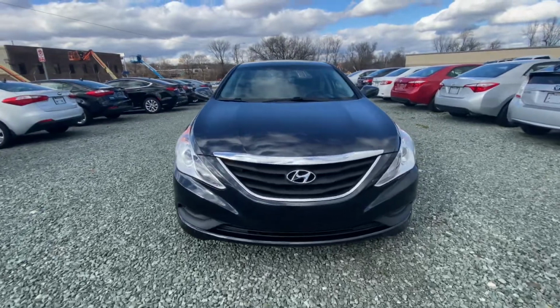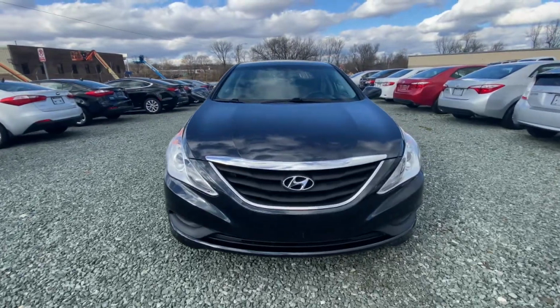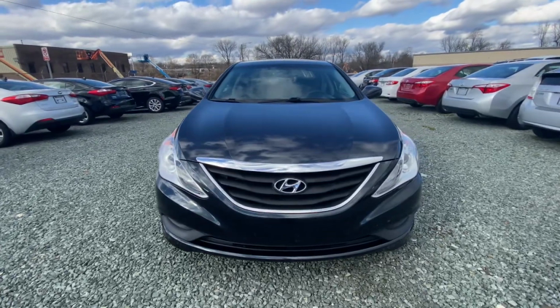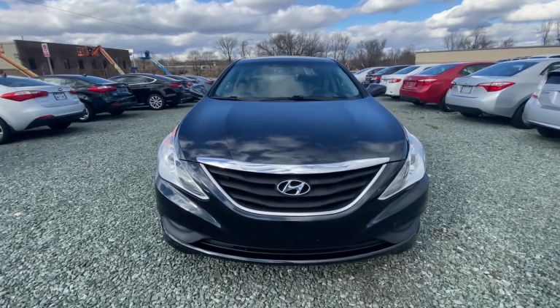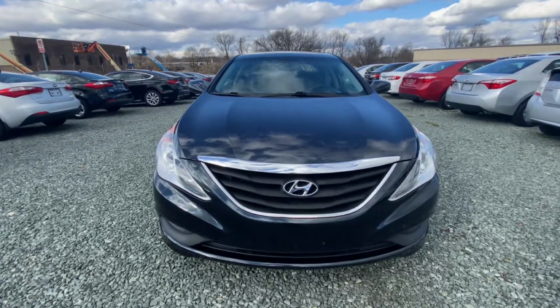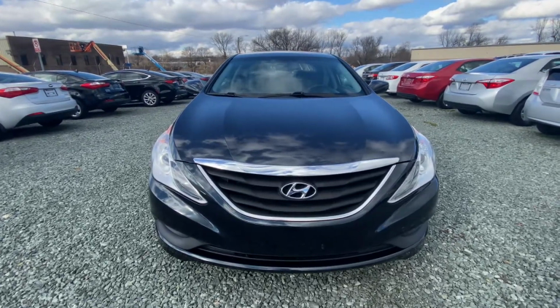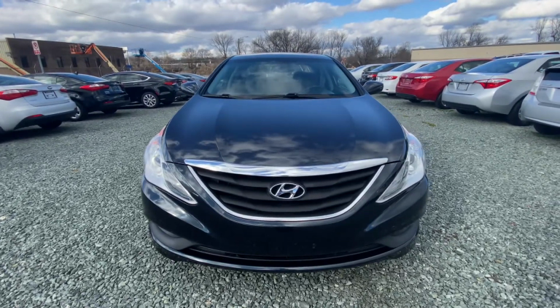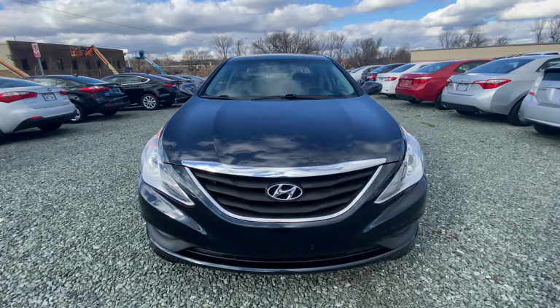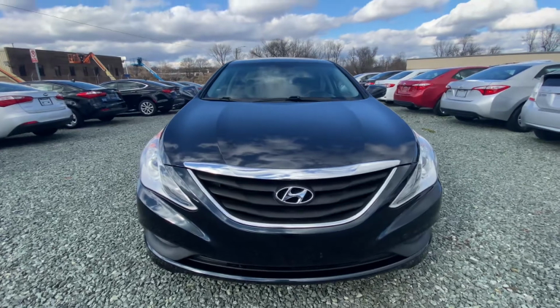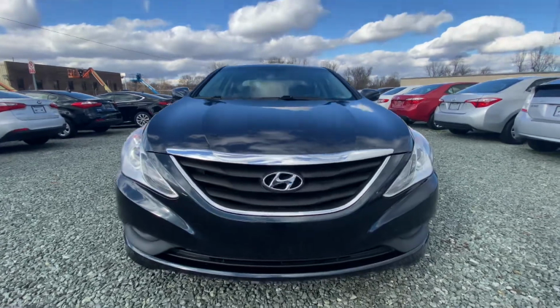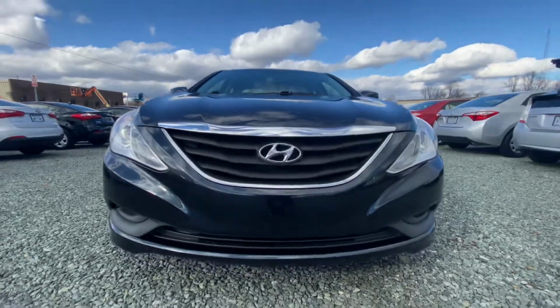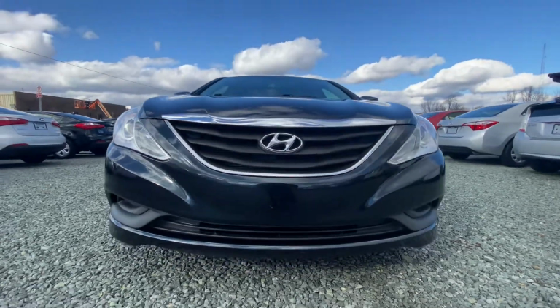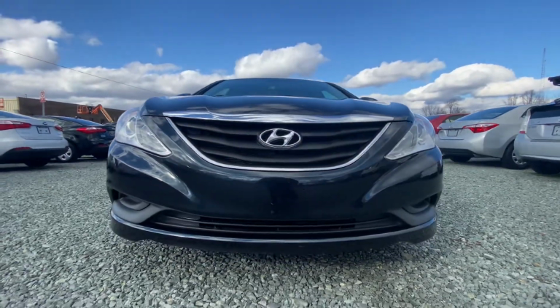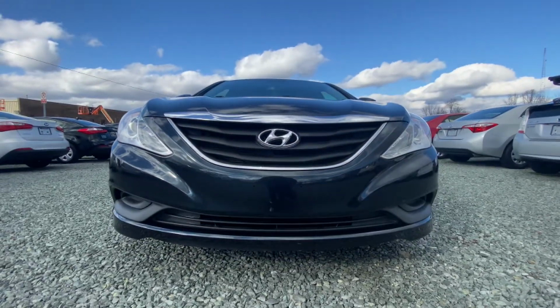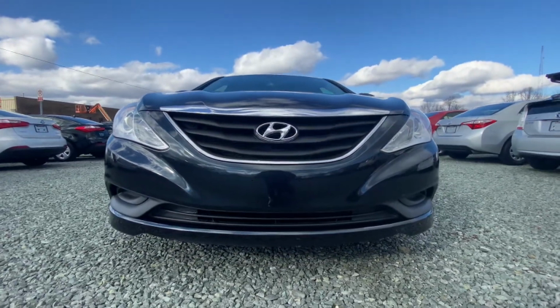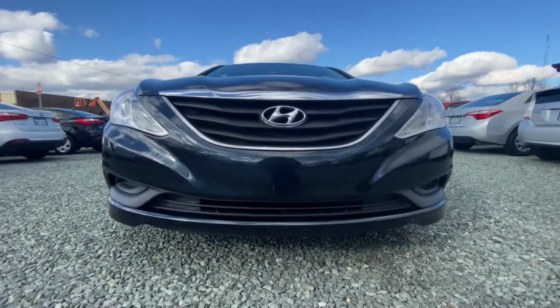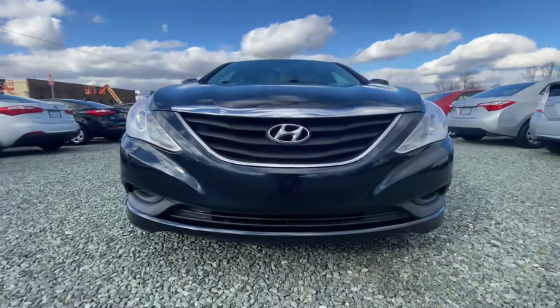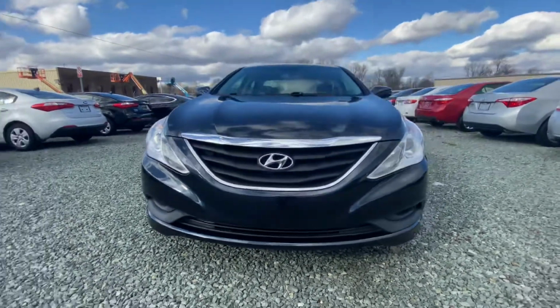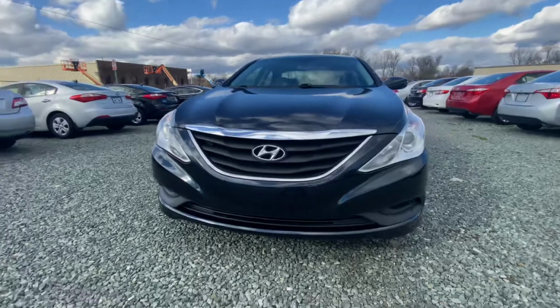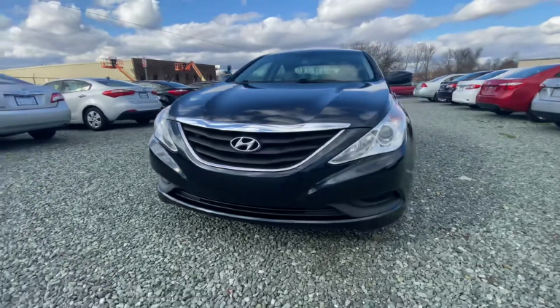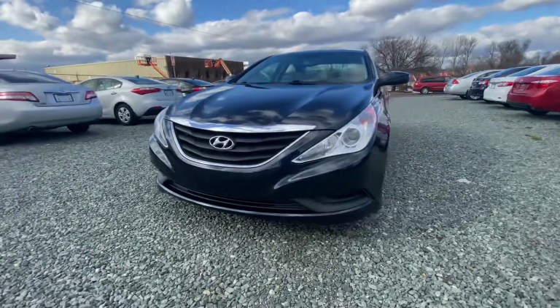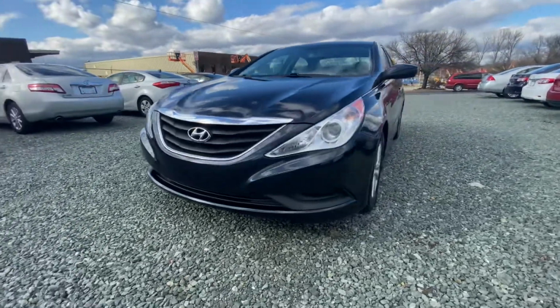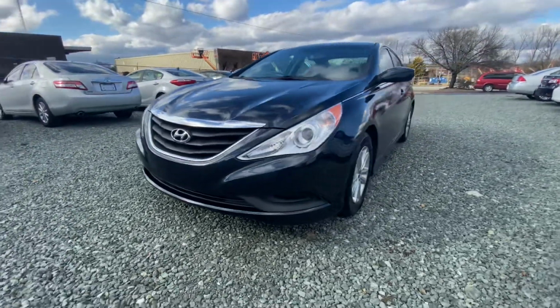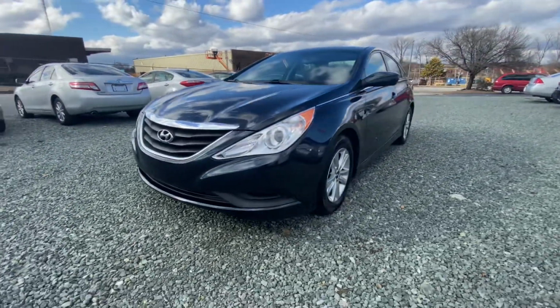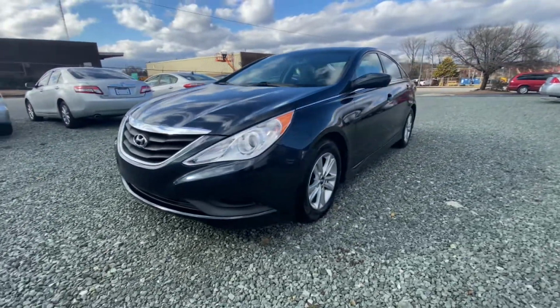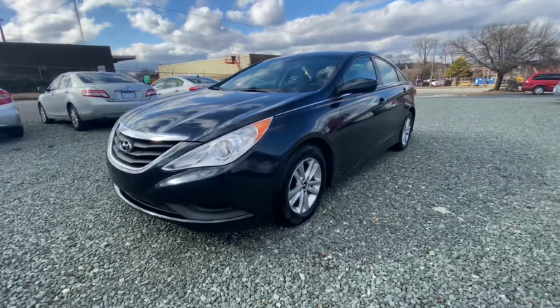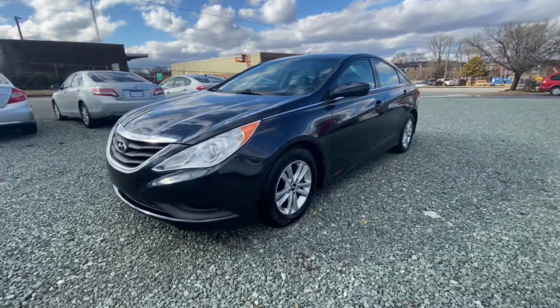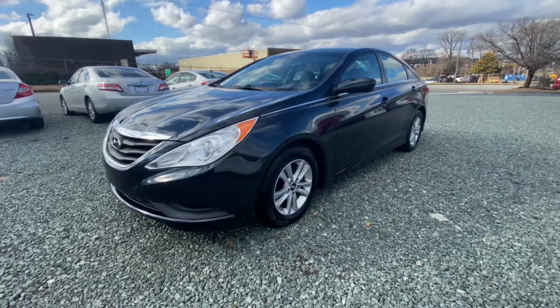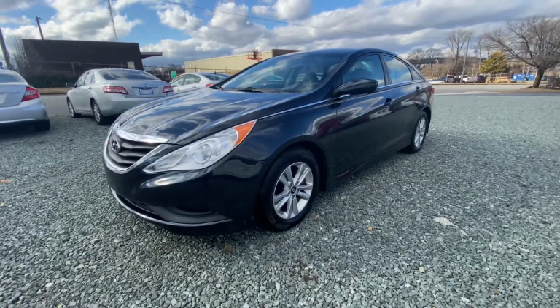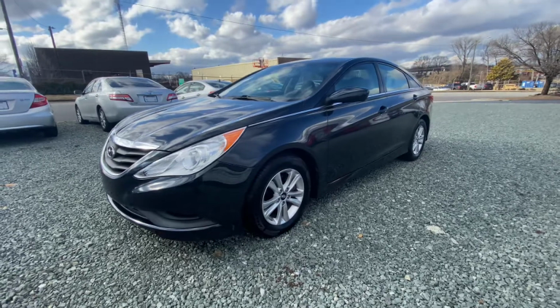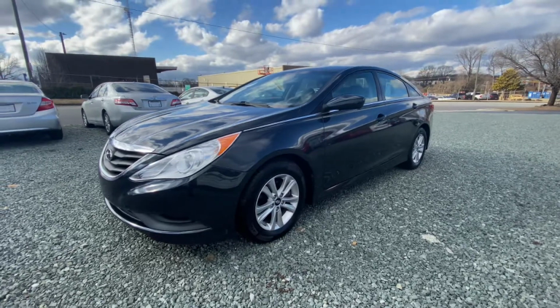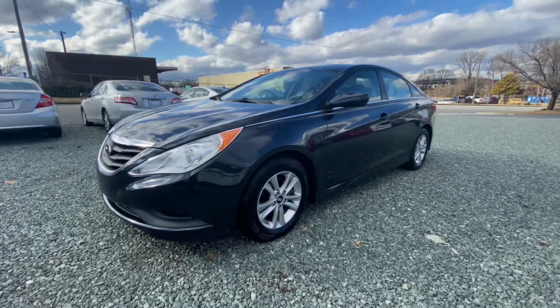This is a sedan in a midnight bluish color. I'm going to continue giving you an exterior walkthrough and then we'll get inside the vehicle, check out the interior, and talk more about the vehicle history.